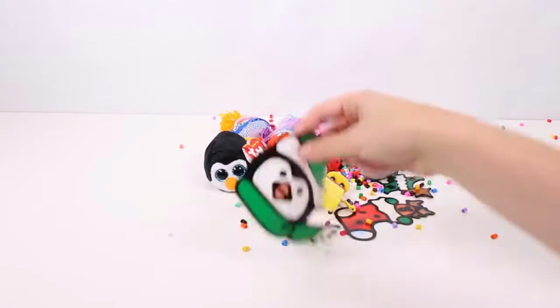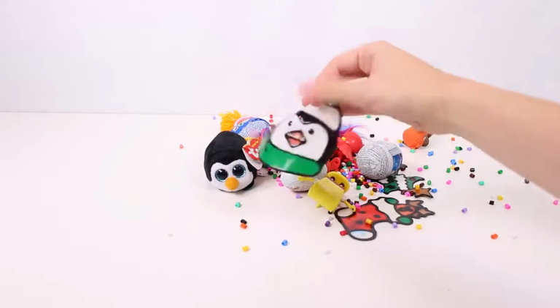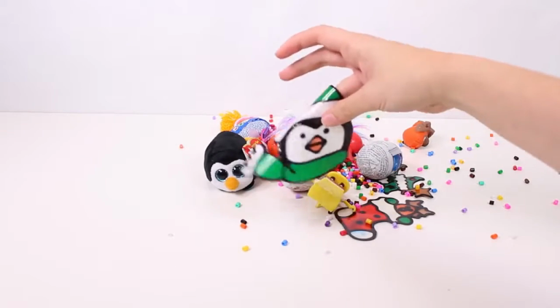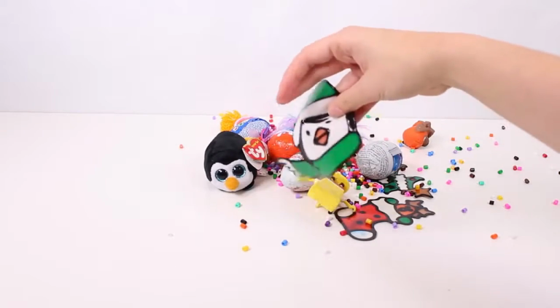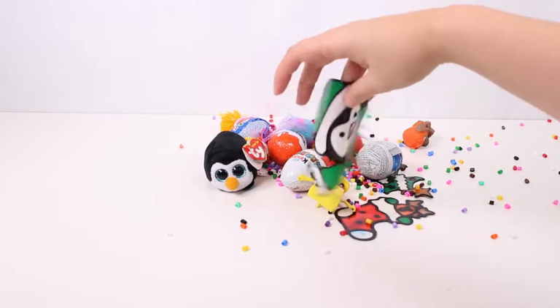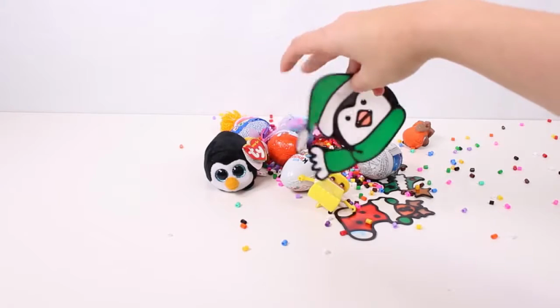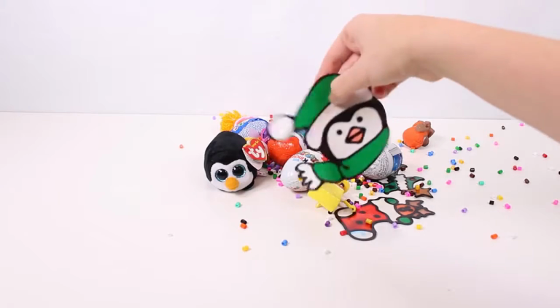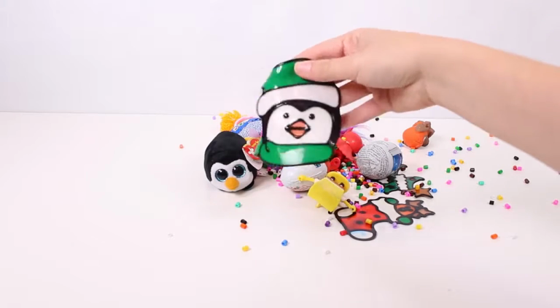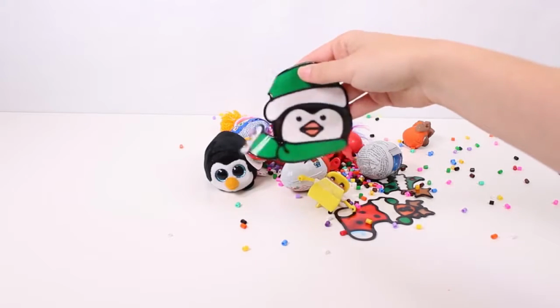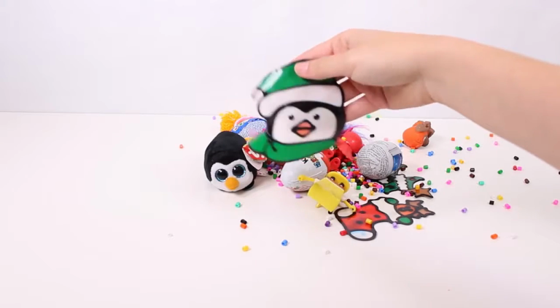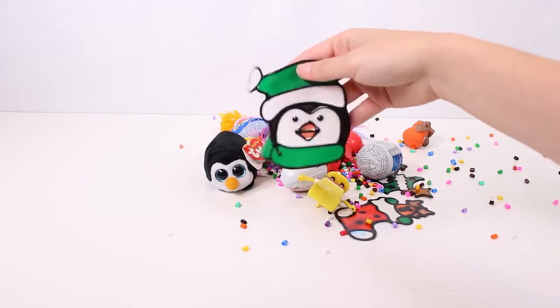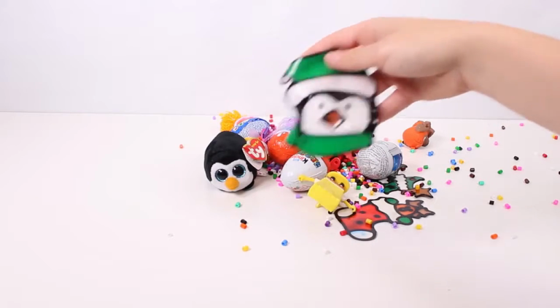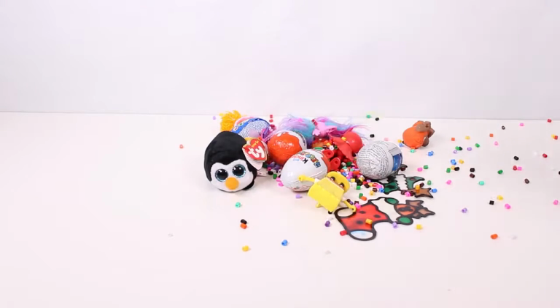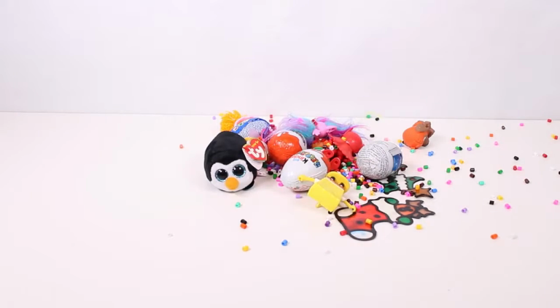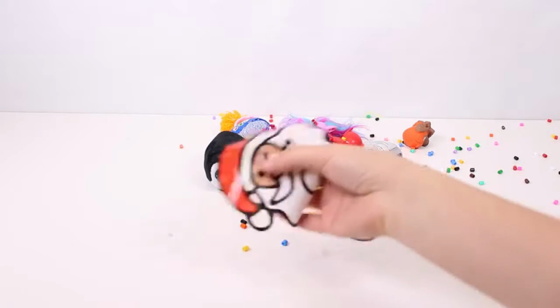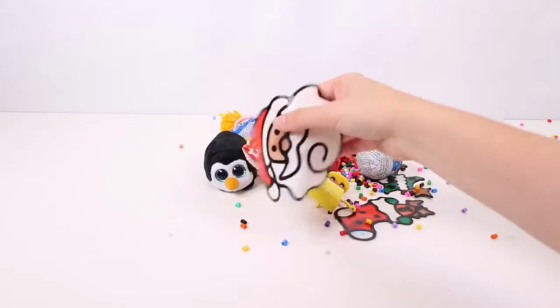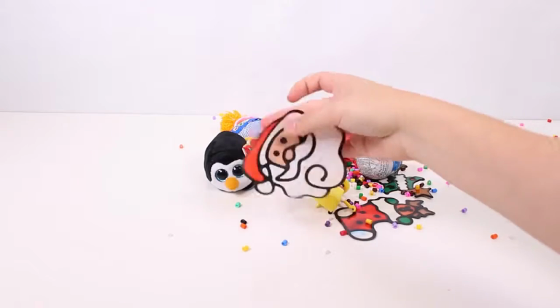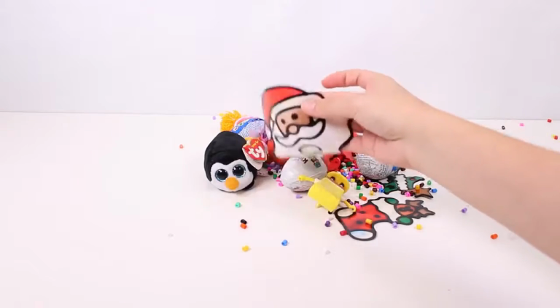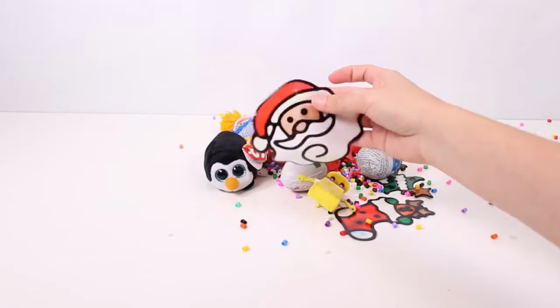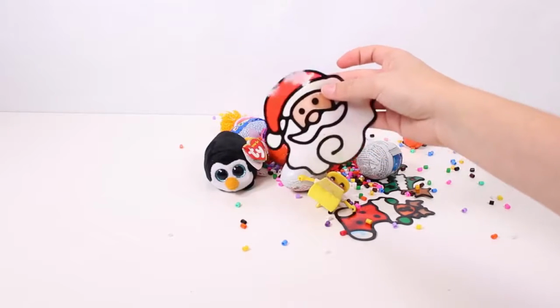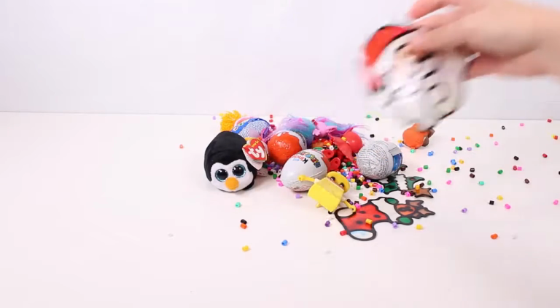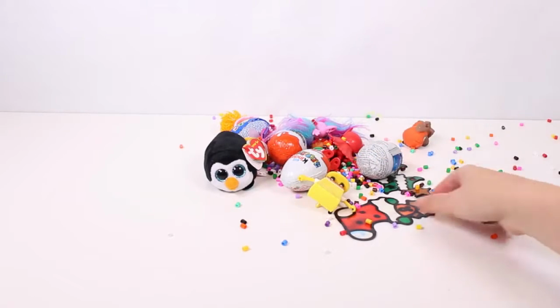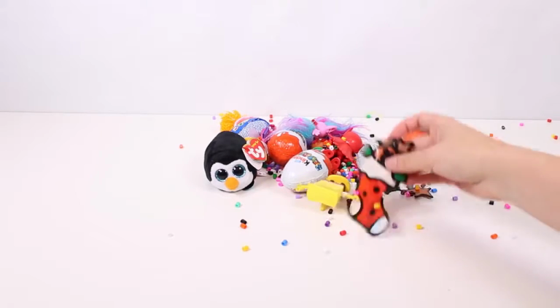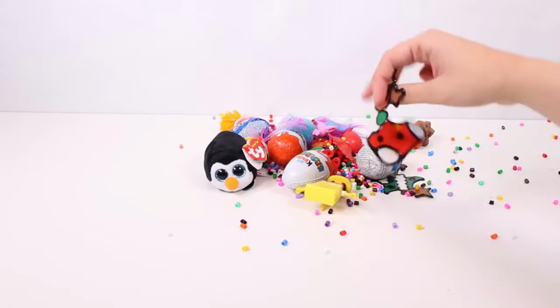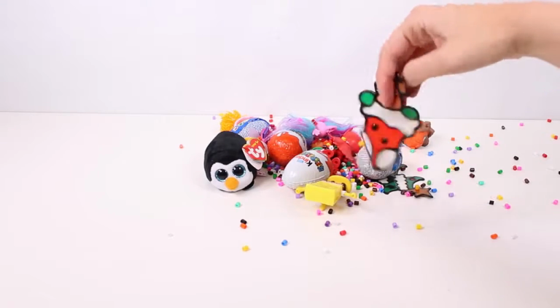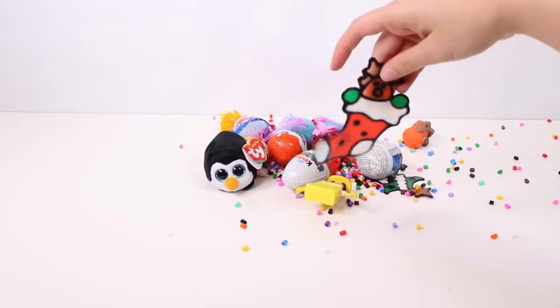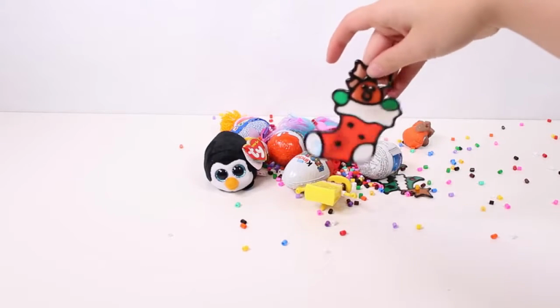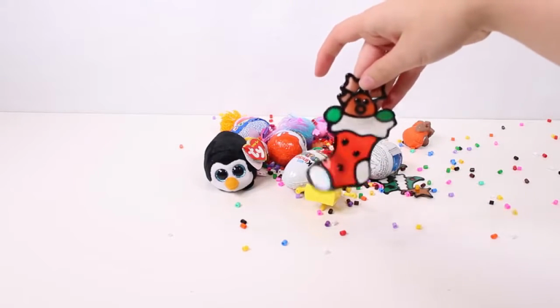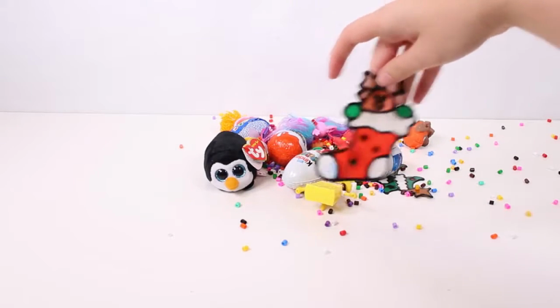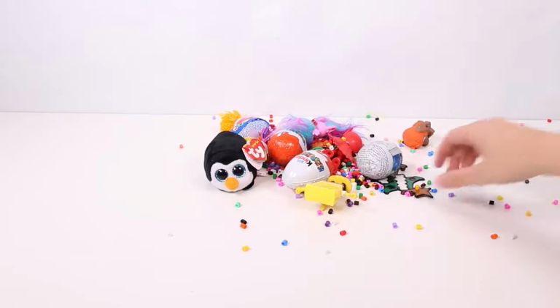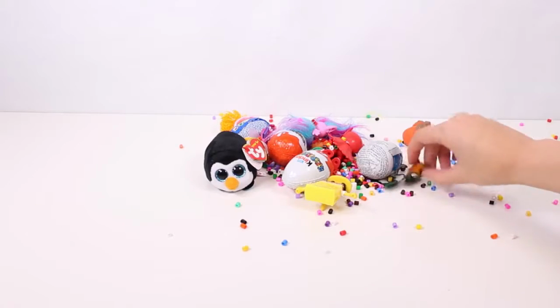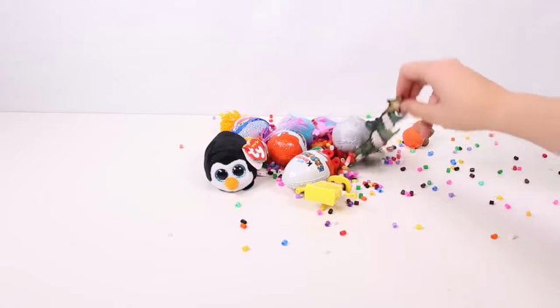And look, here are all the stickers we have — the penguin, and over here the Santa, the stocking with the reindeer, and last the Christmas tree!